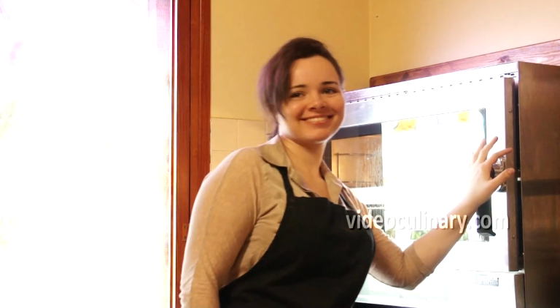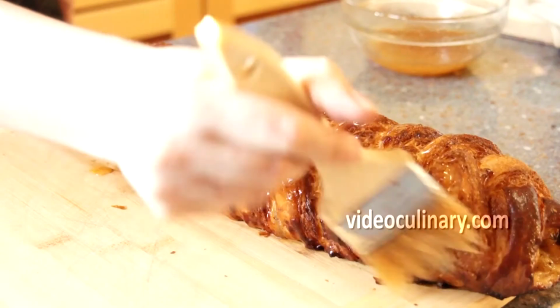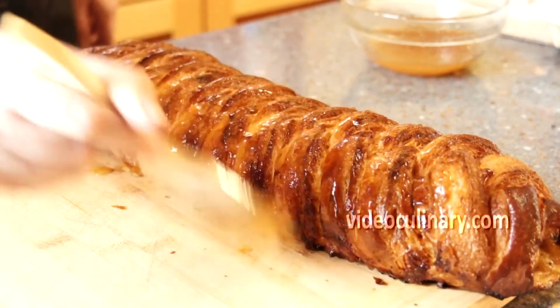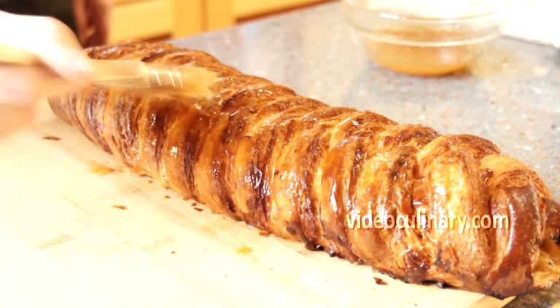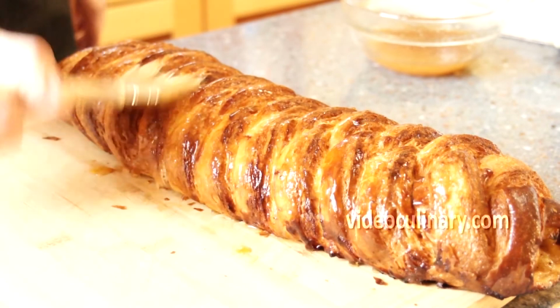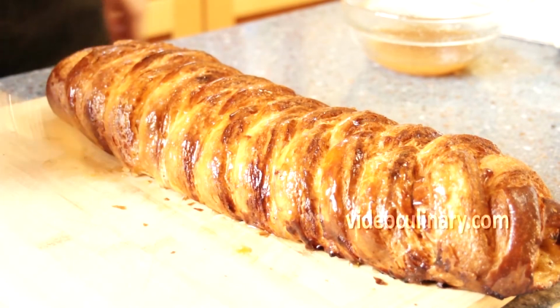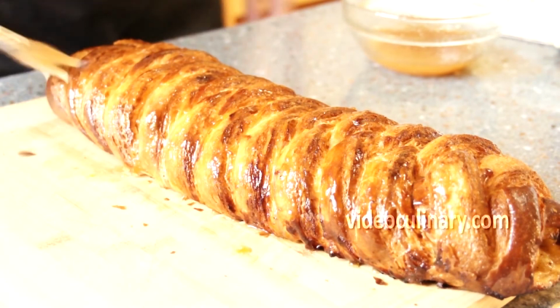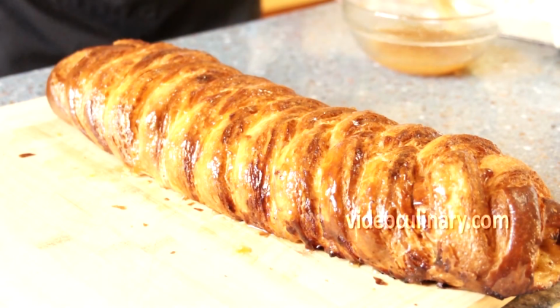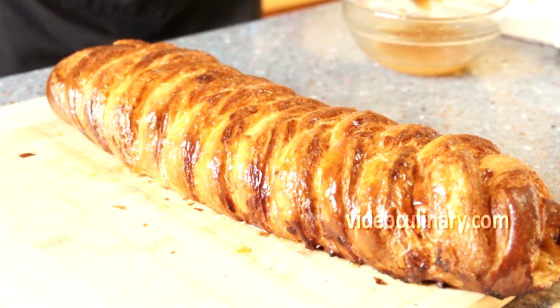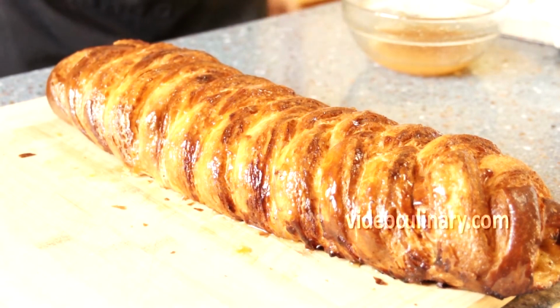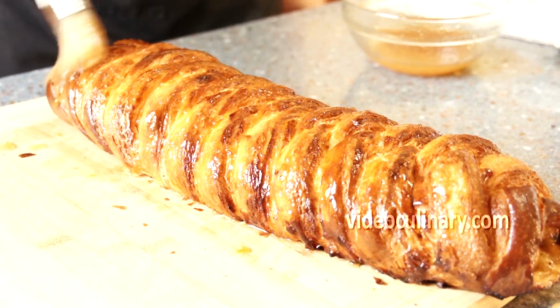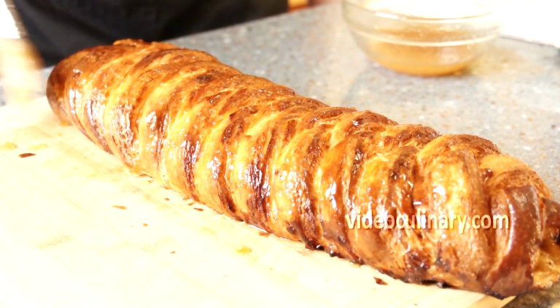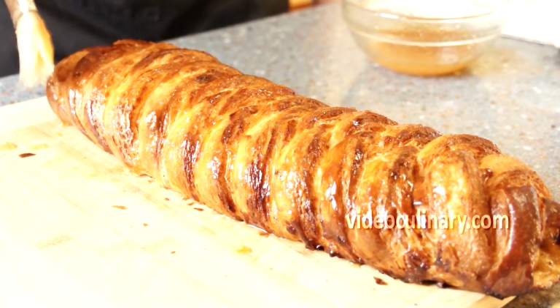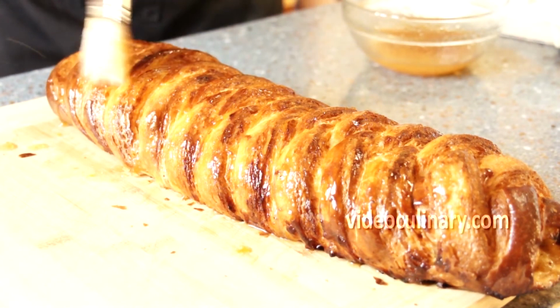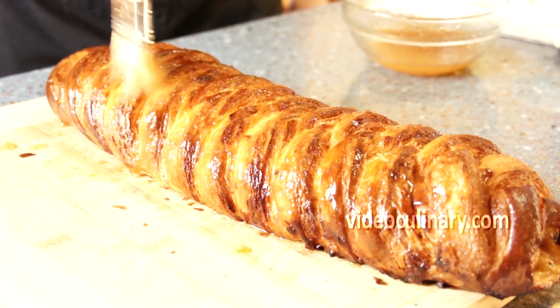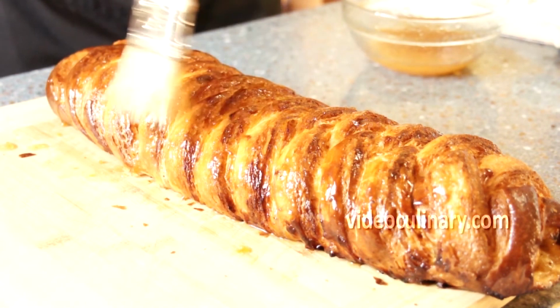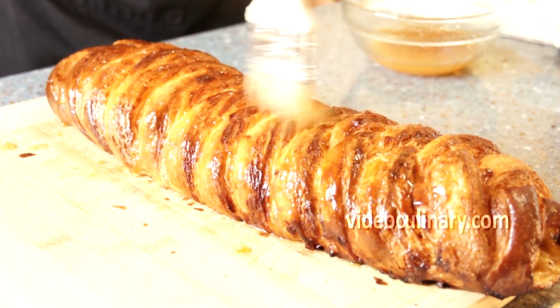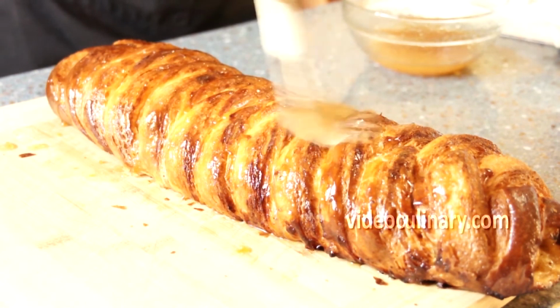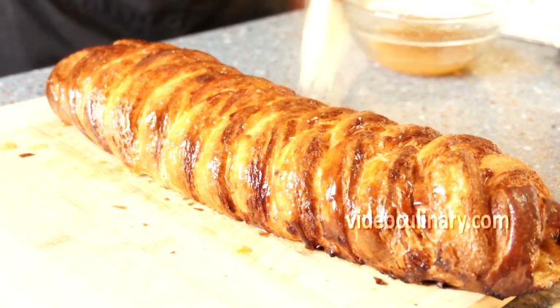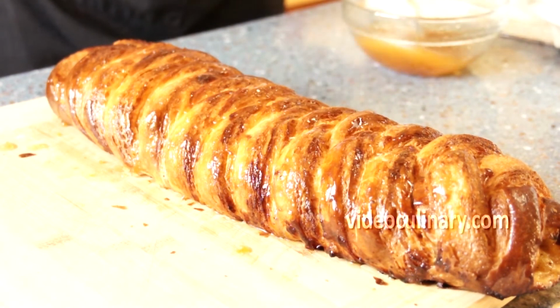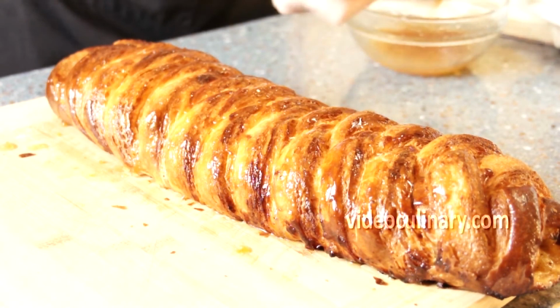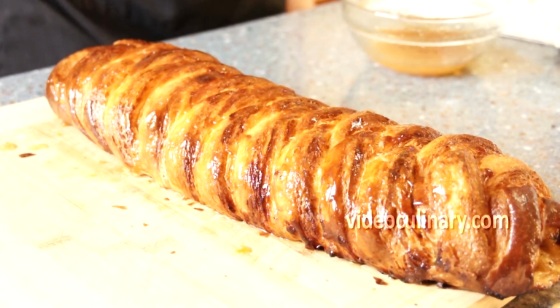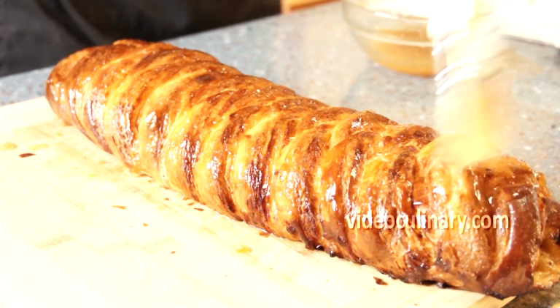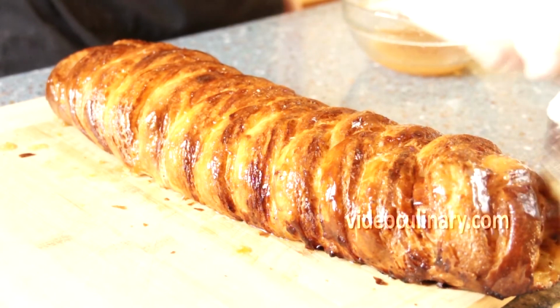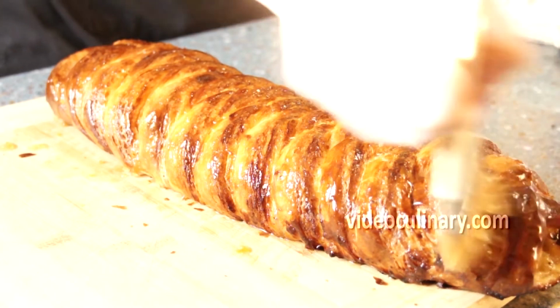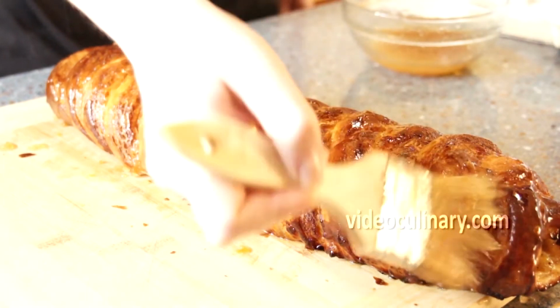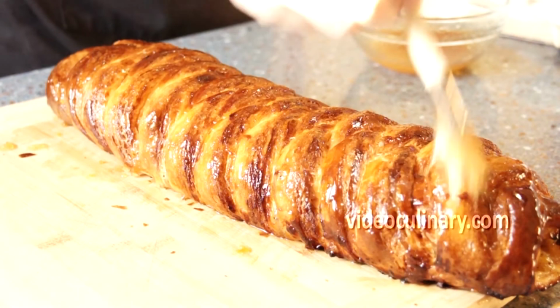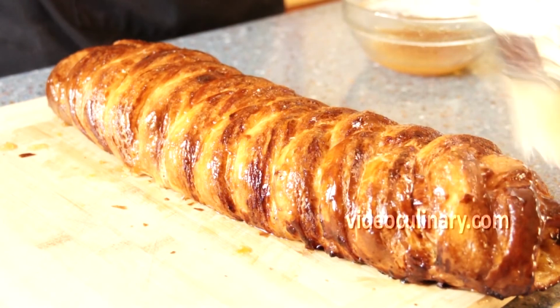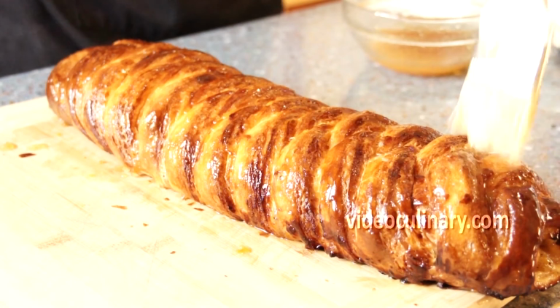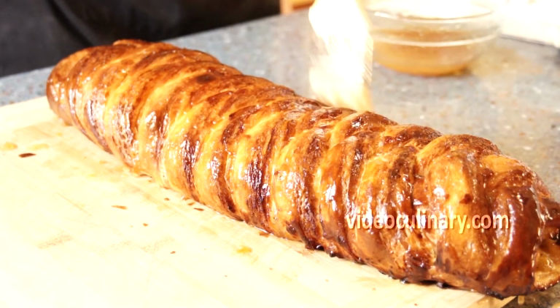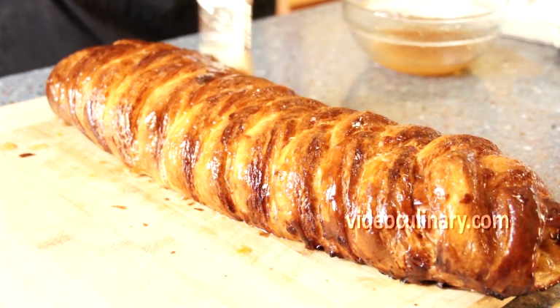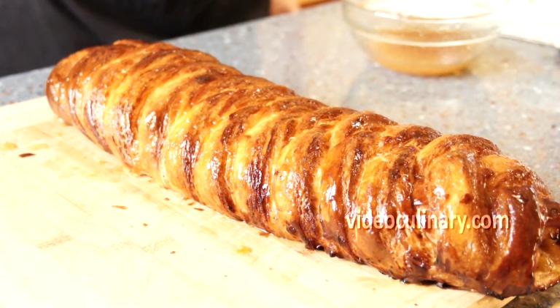Make the apricot glaze. Mix together 70g of apricot jam and 30ml of water. Brush the apricot glaze while the pastry is still hot. Cool to room temperature and serve.